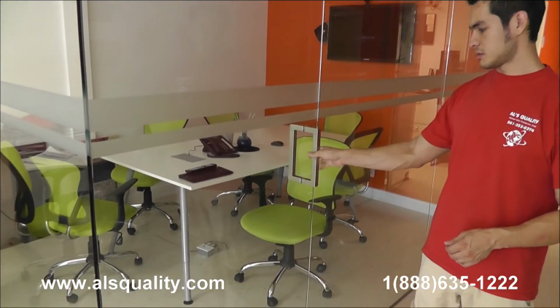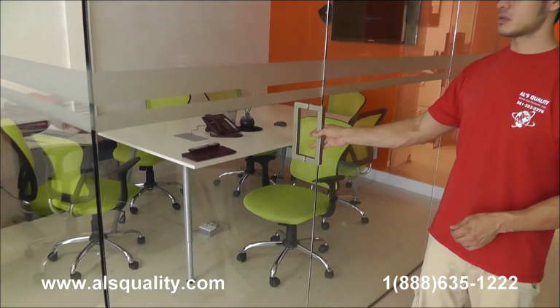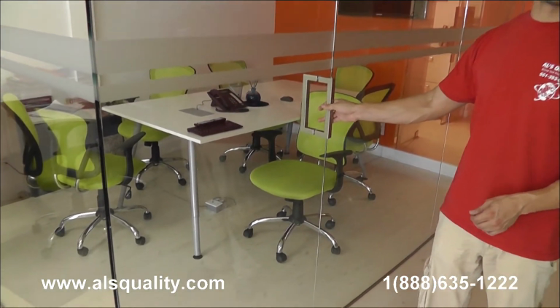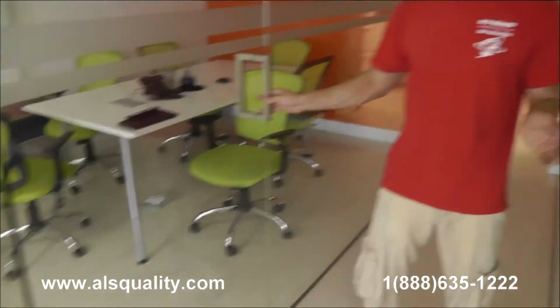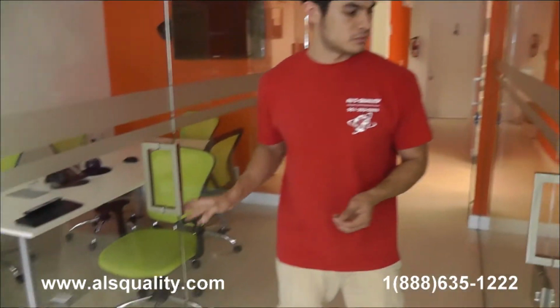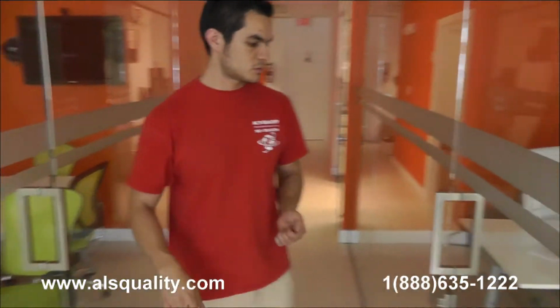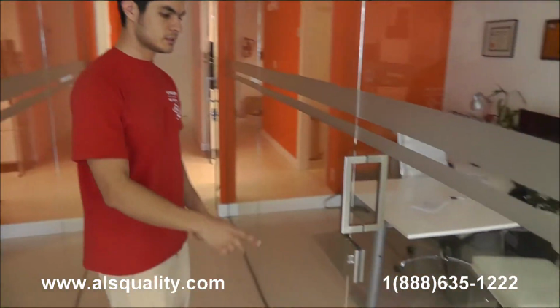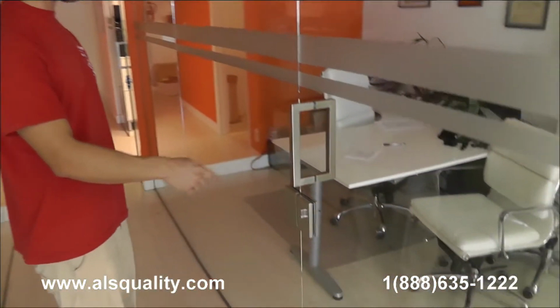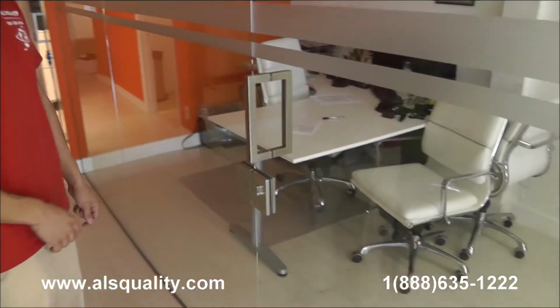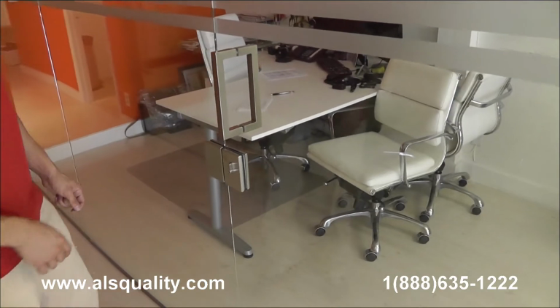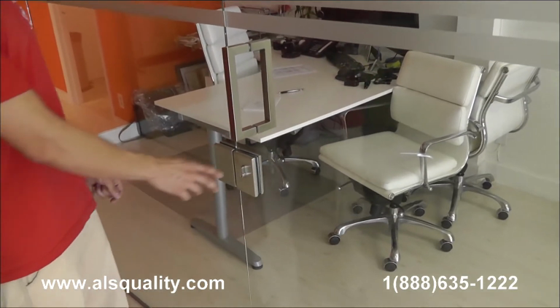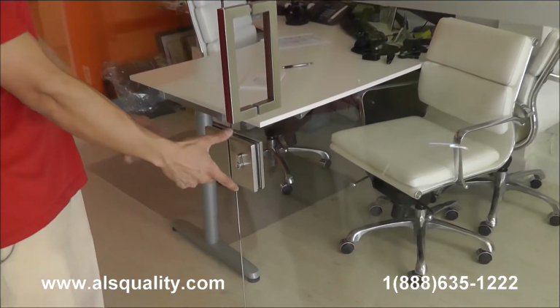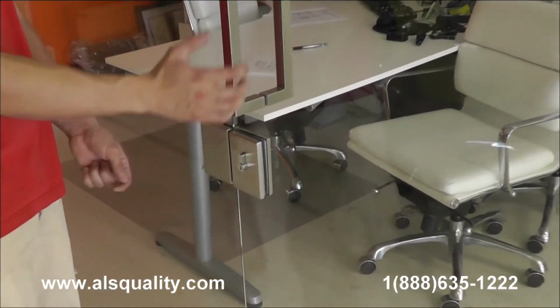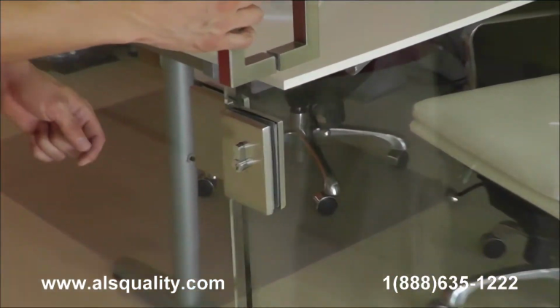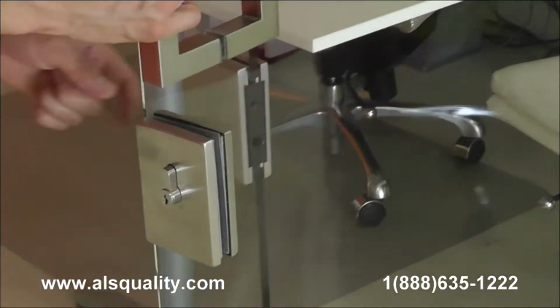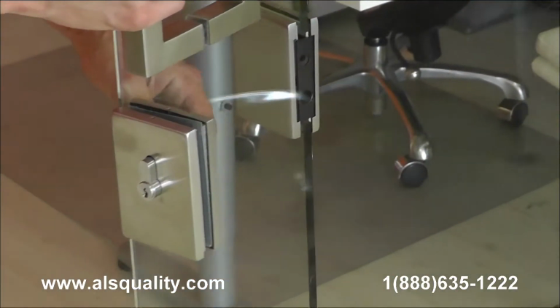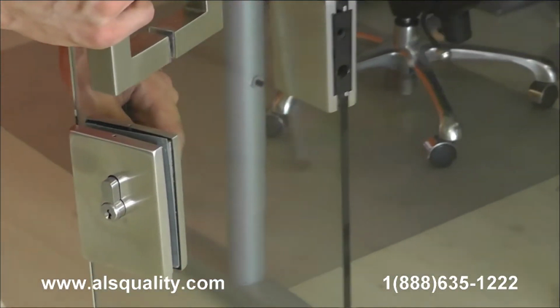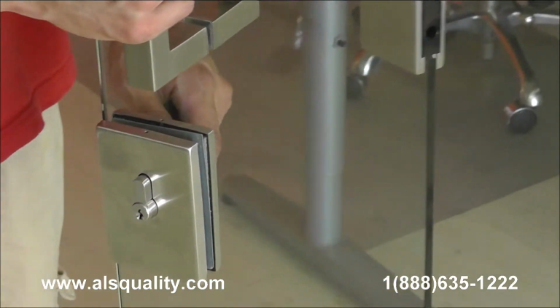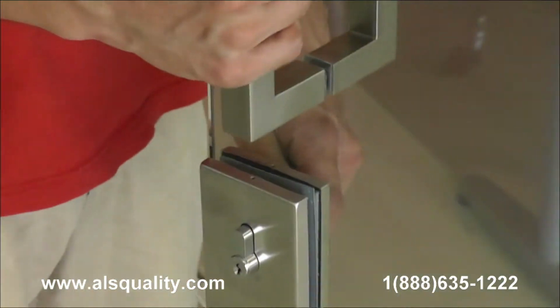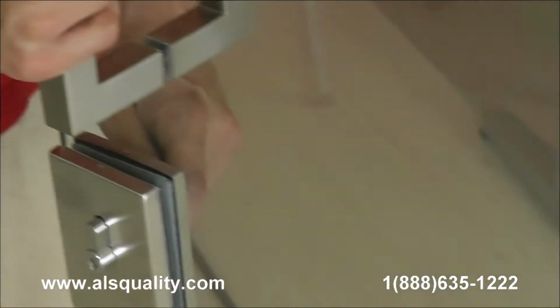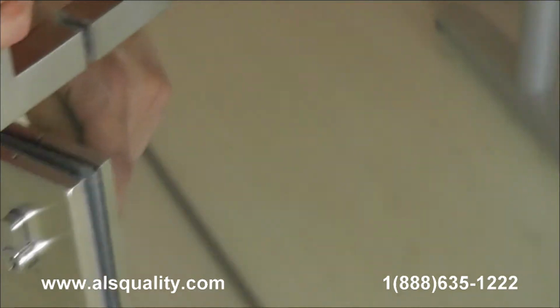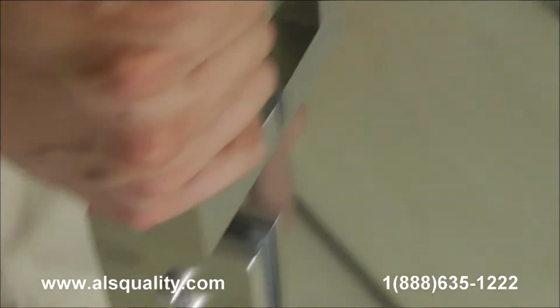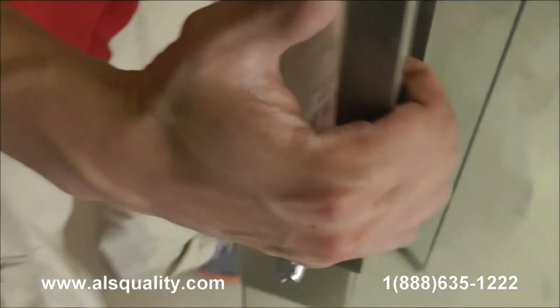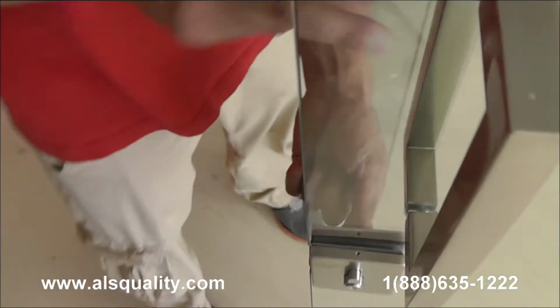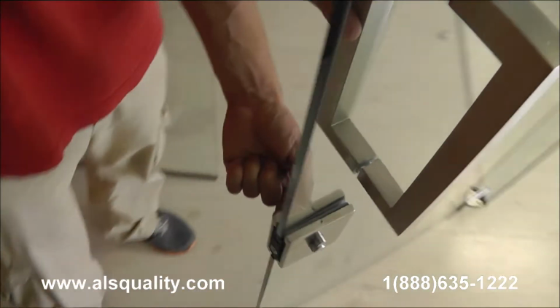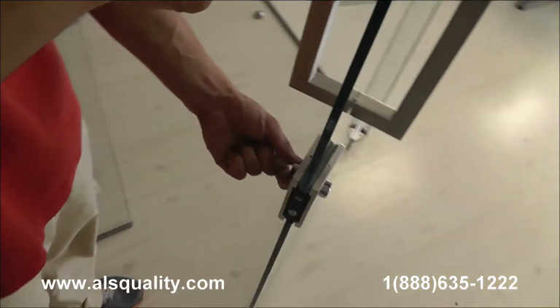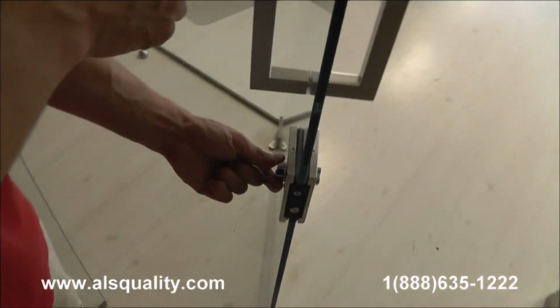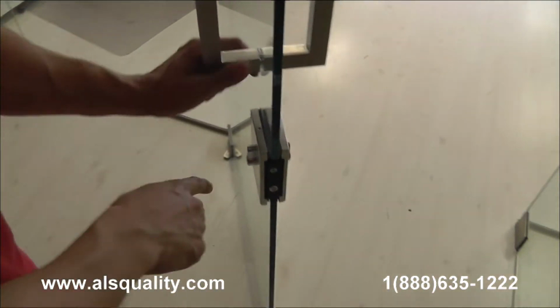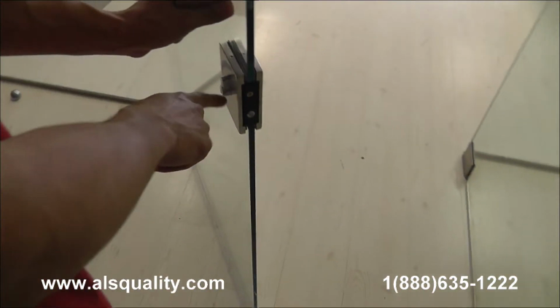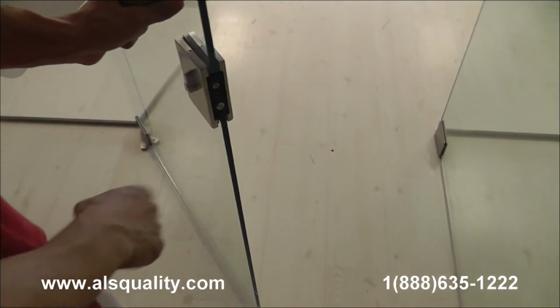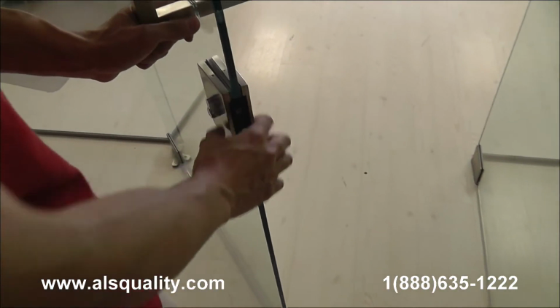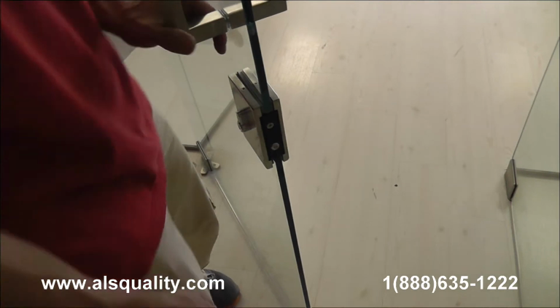There is no lock system on this one, but if you look at this one here, we added the lock glass to glass. When you're inside, there is a knob that you can just twist and that's going to be your lock system. It has a key on both sides.